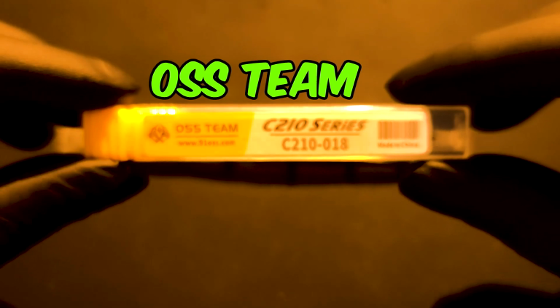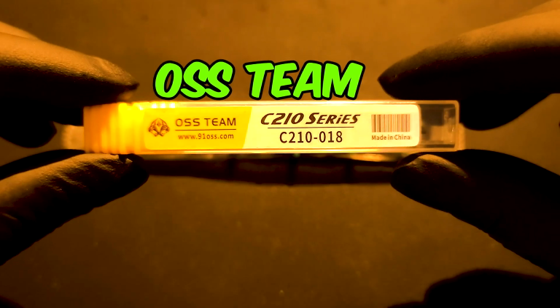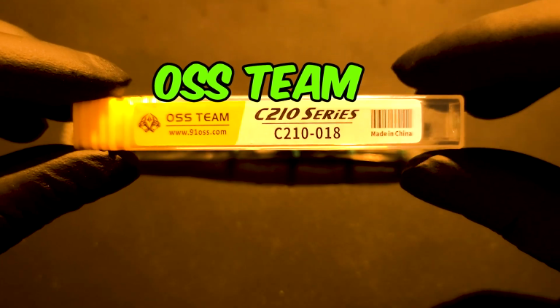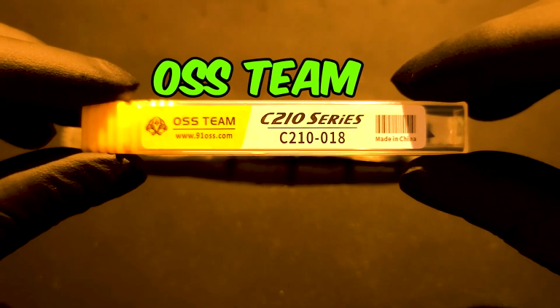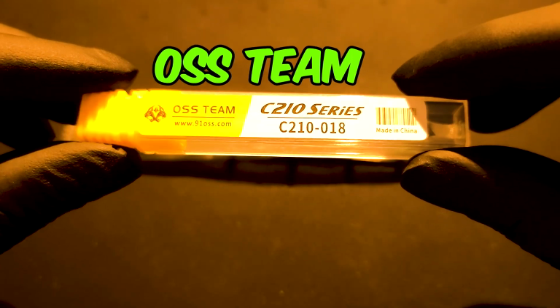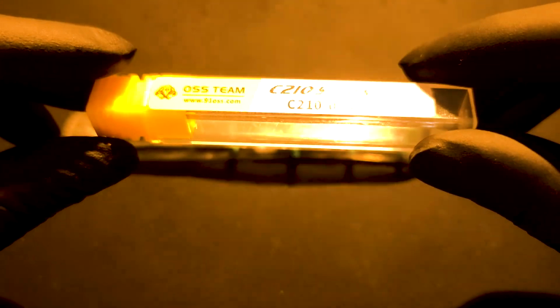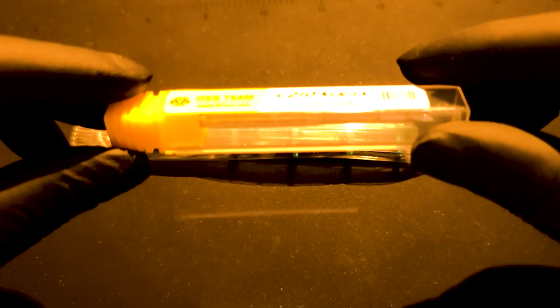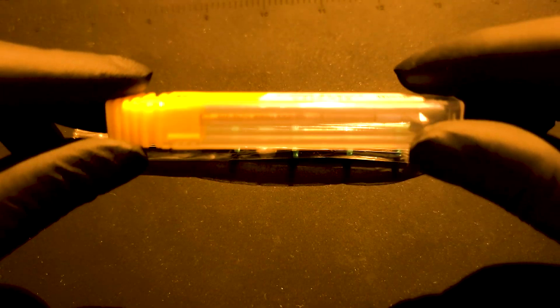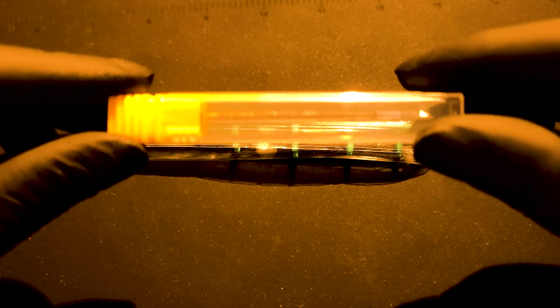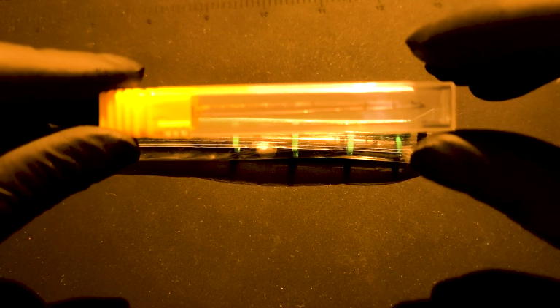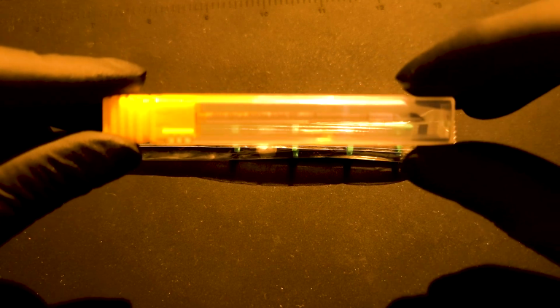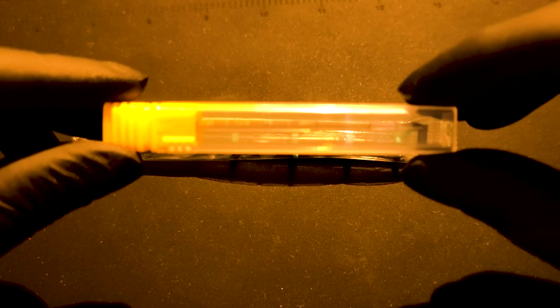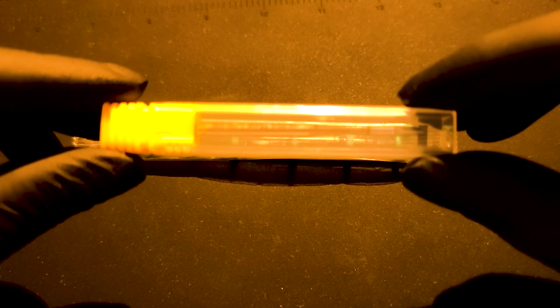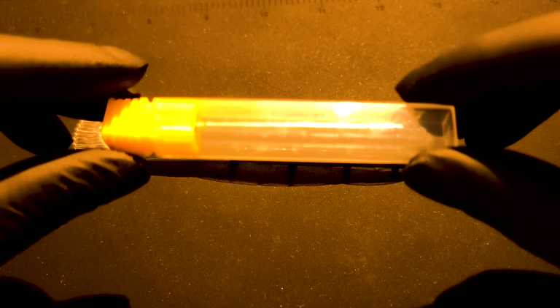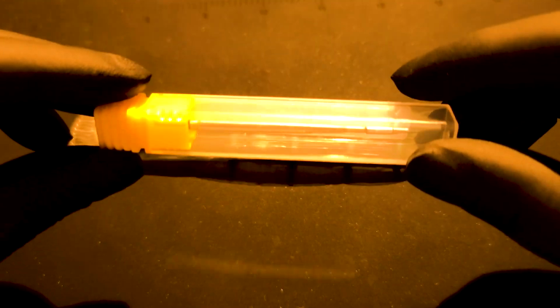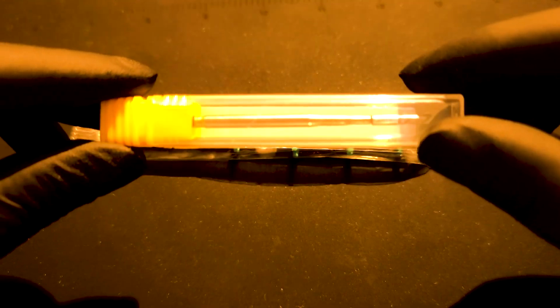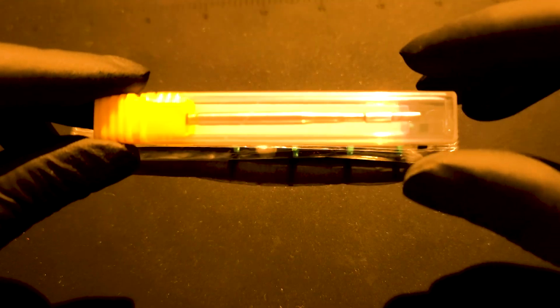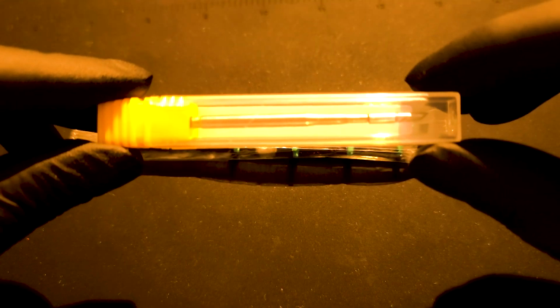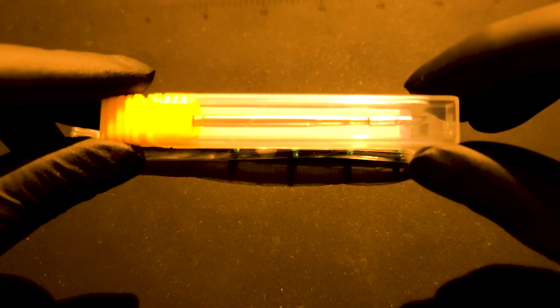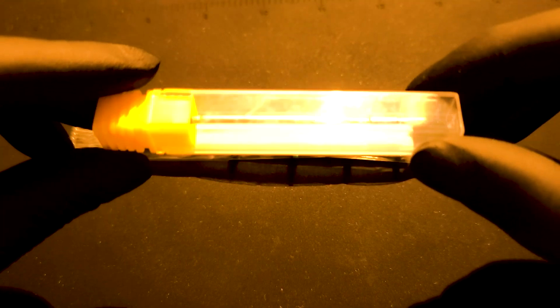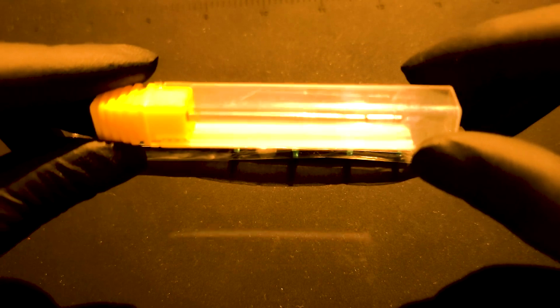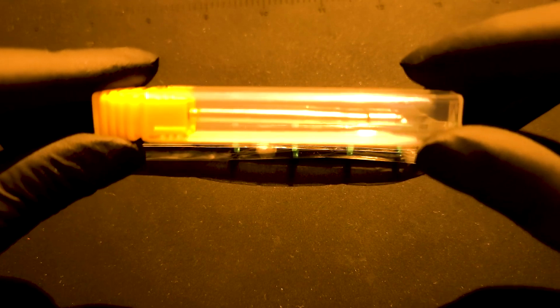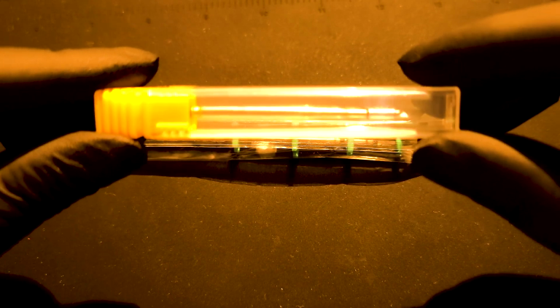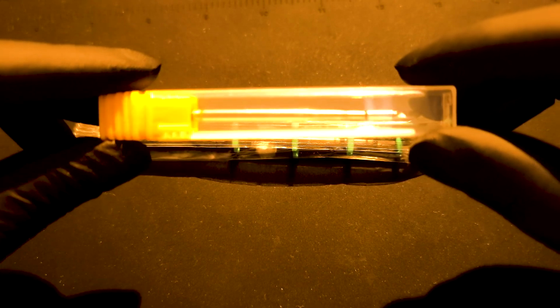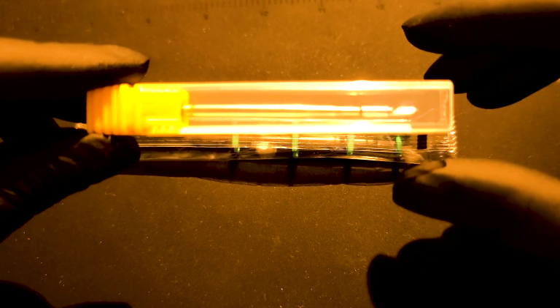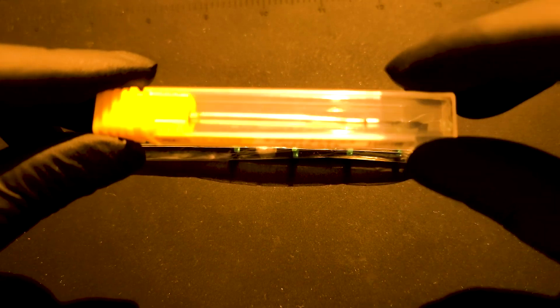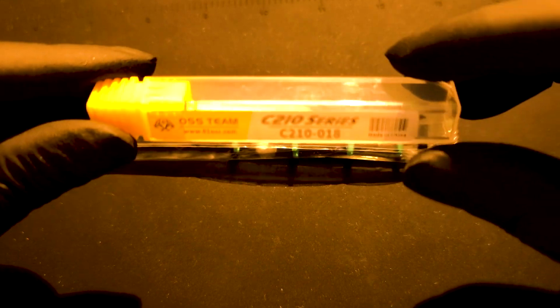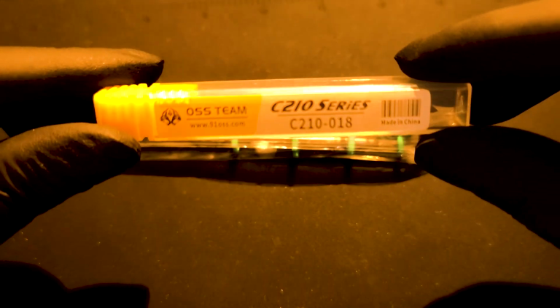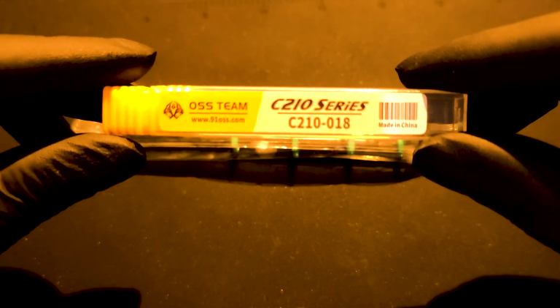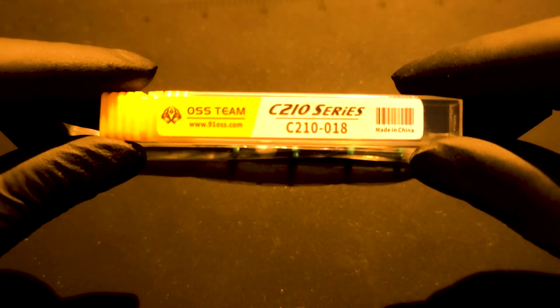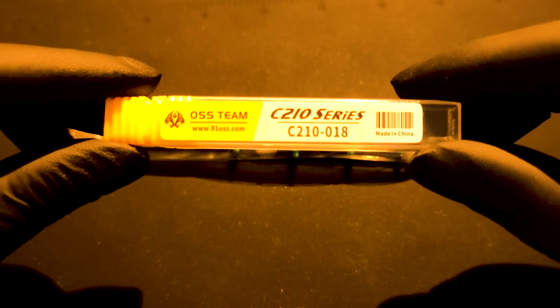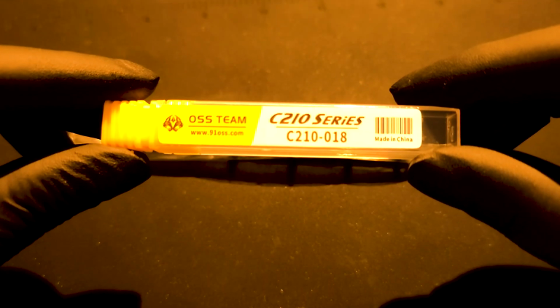The high copy from OSS comes in a plastic box and the tips I'll be comparing are K-type, C210-018. Unlike other soldering iron bits, they have the heating element built in.